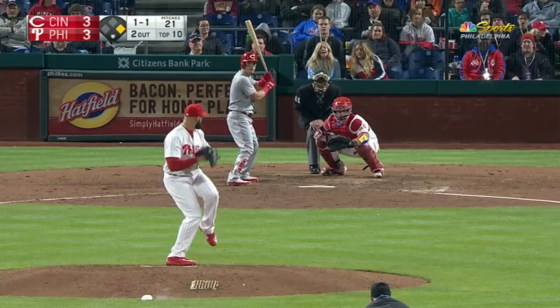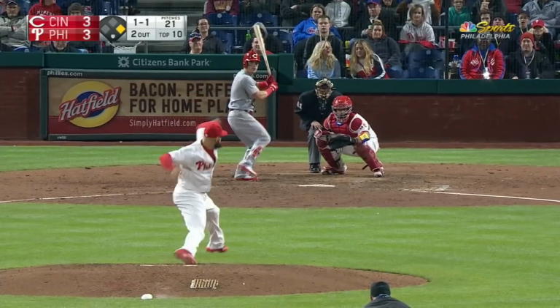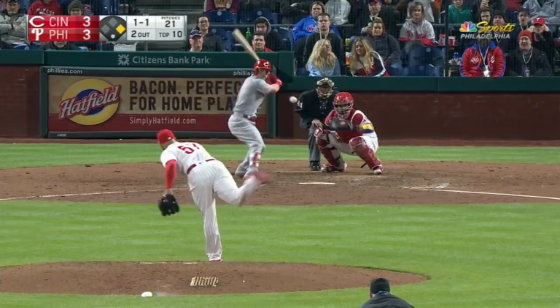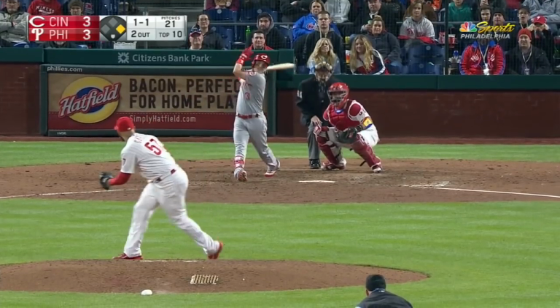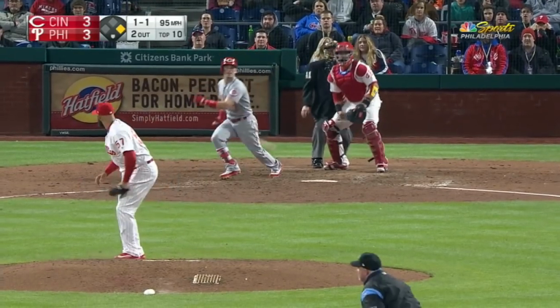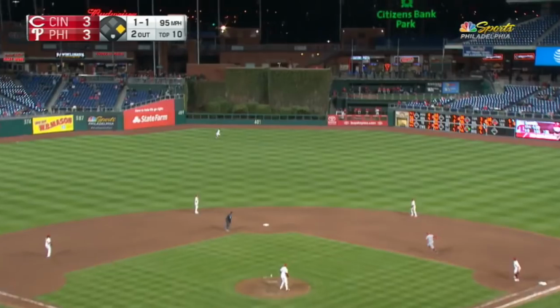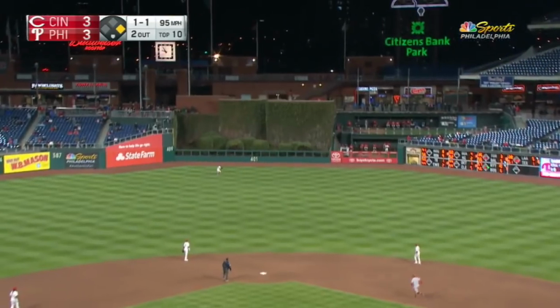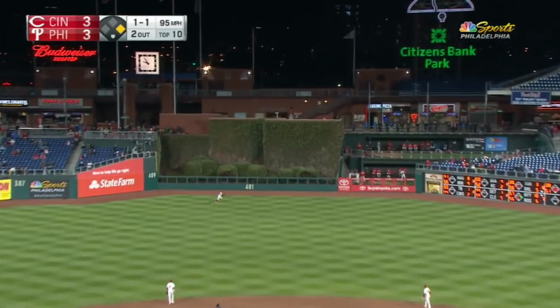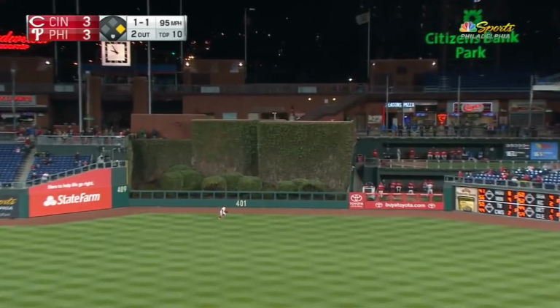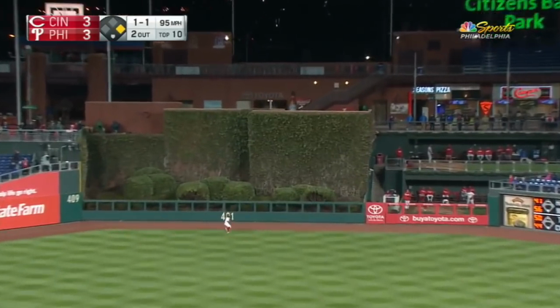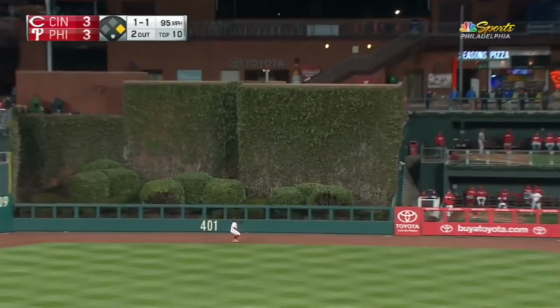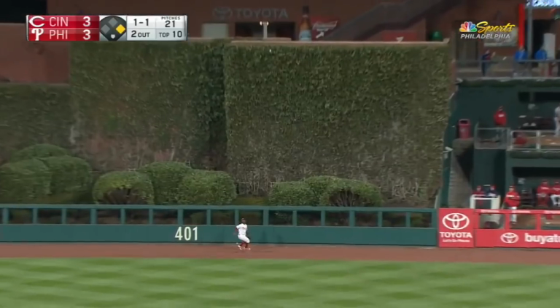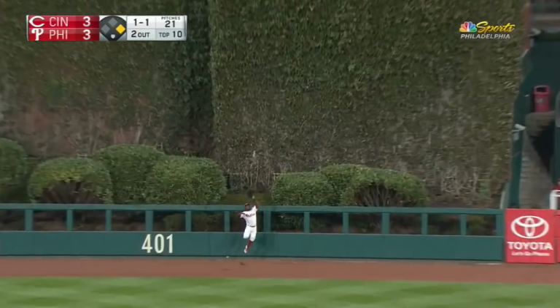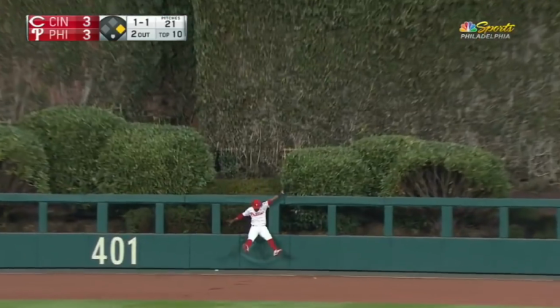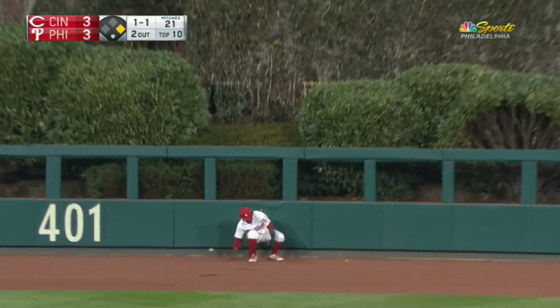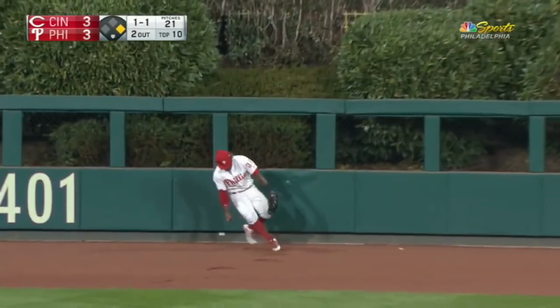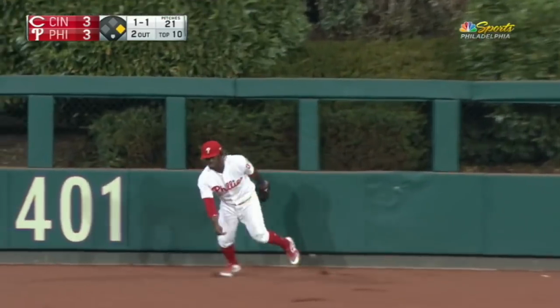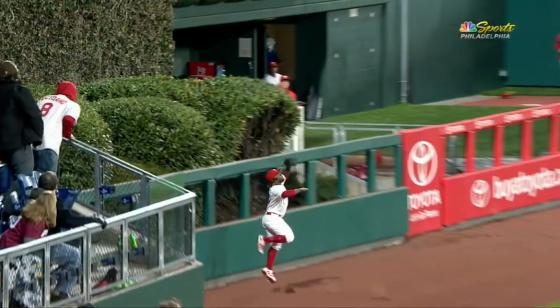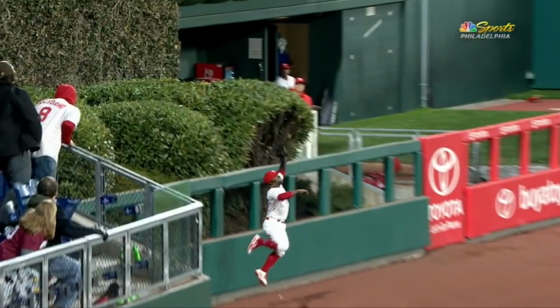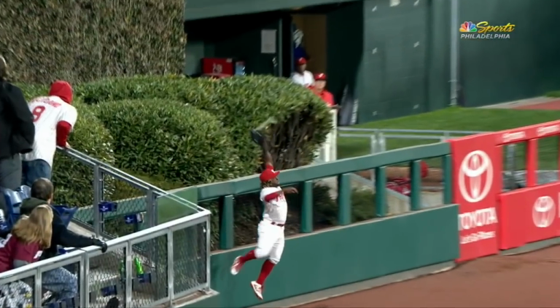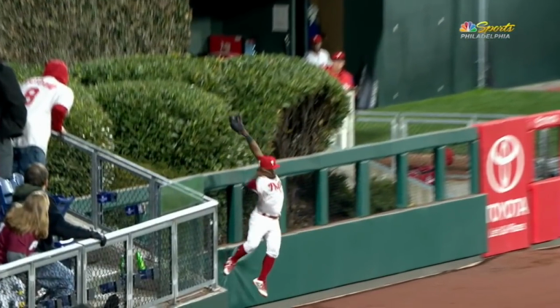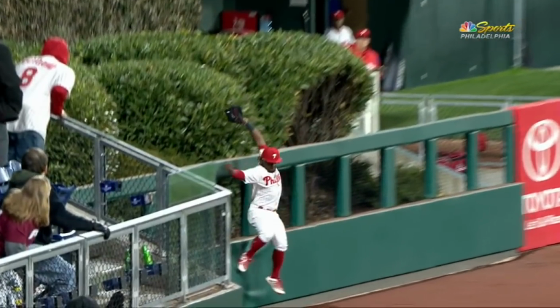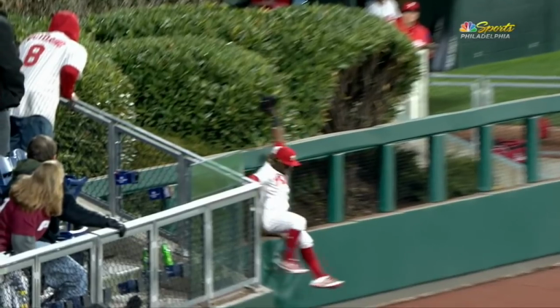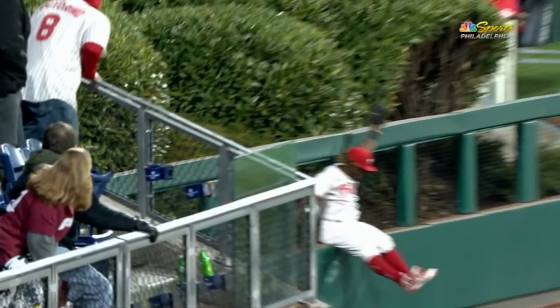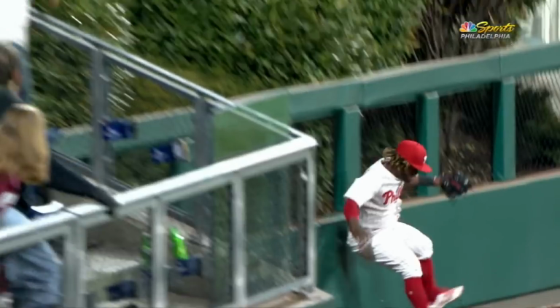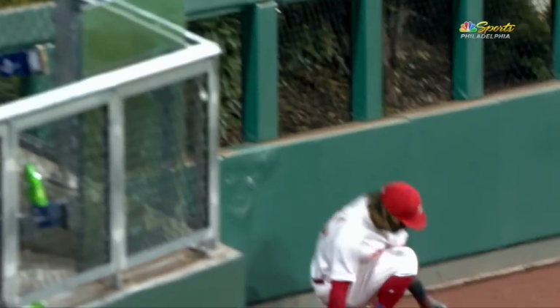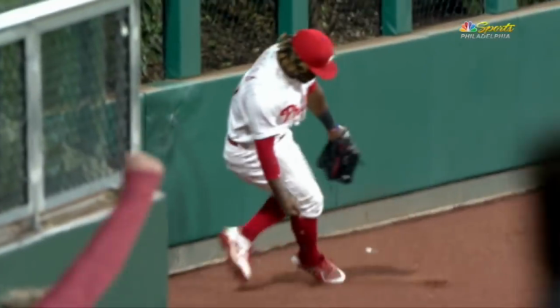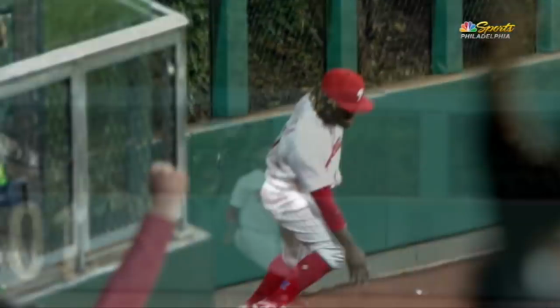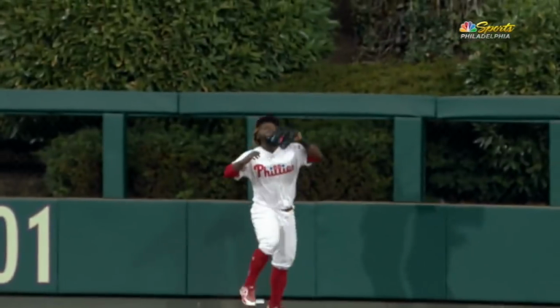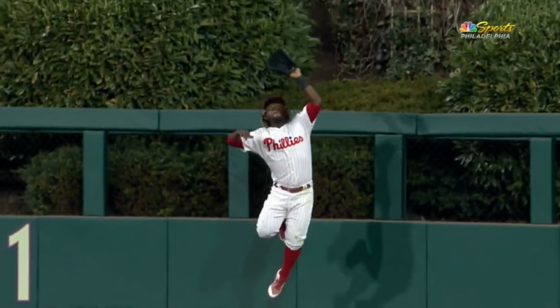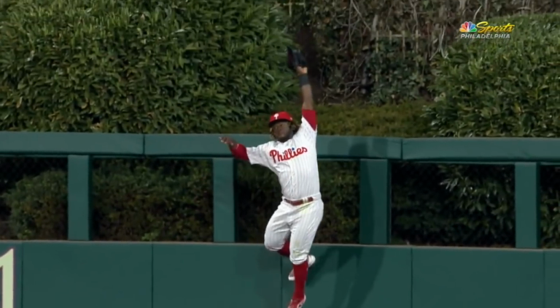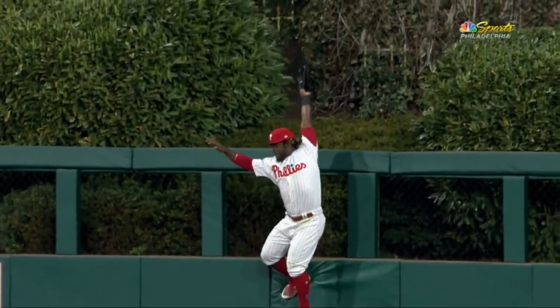Here's the 1-1 — swing and a drive to center field straight away. Odubel going back, he's to the track, back in front of the wall. He leaps and he got it! He takes a home run away from Scooter Jeanette. Perfectly timed, and Odubel robs Jeanette.